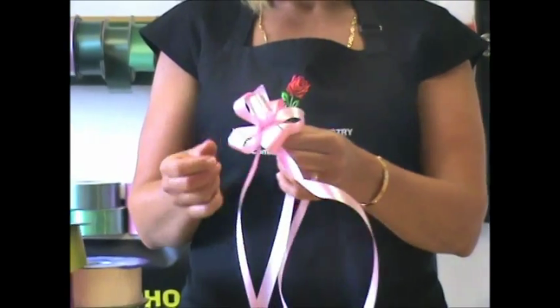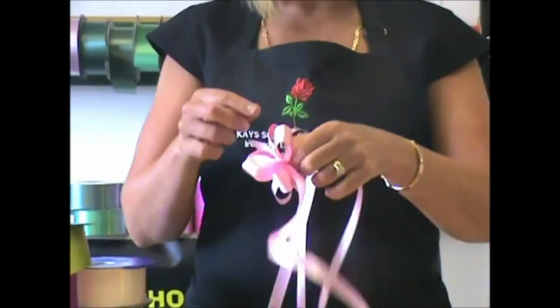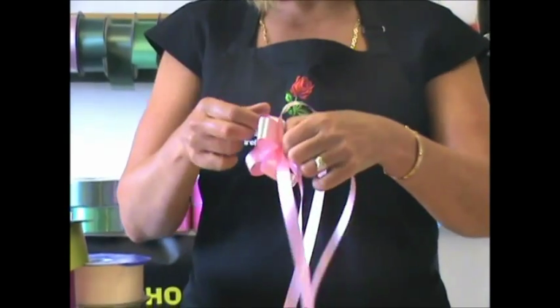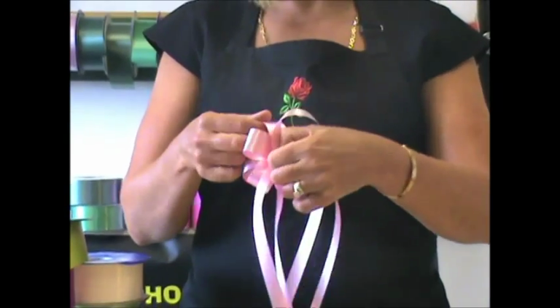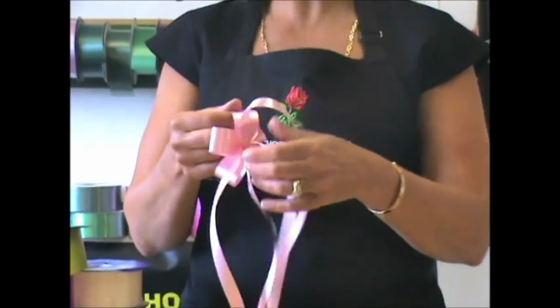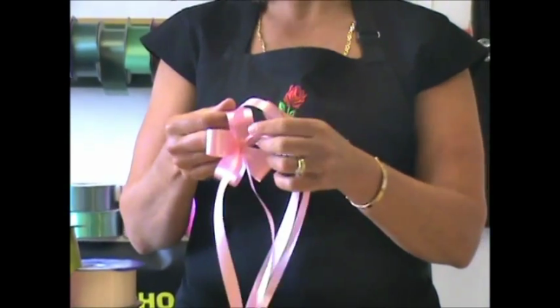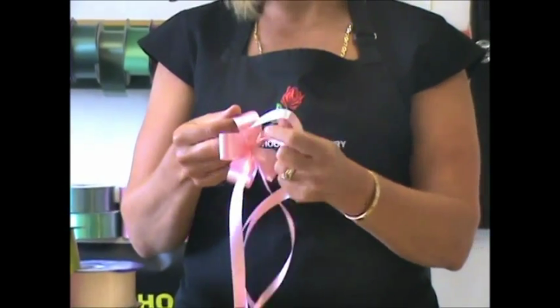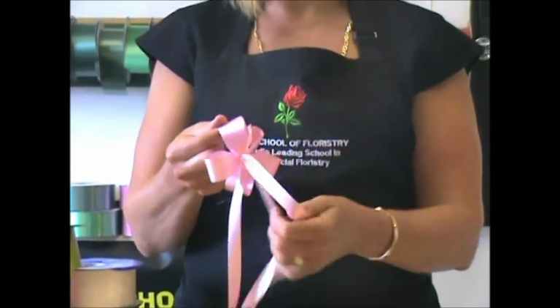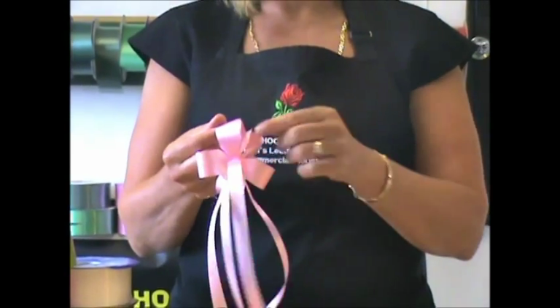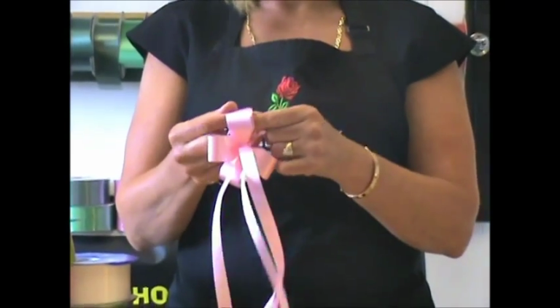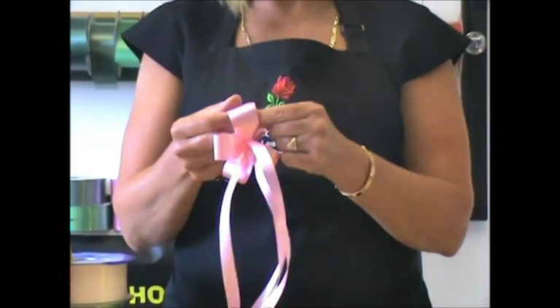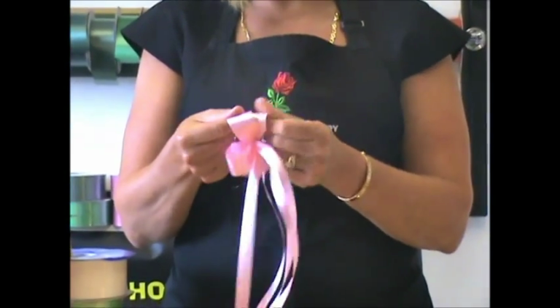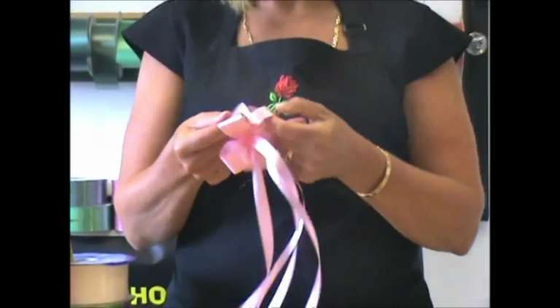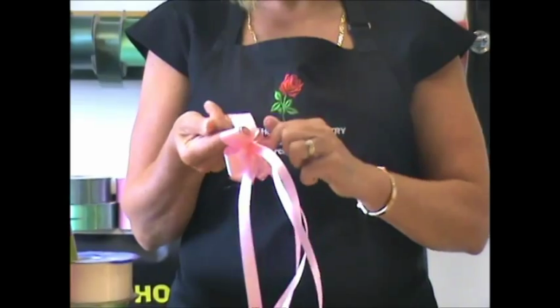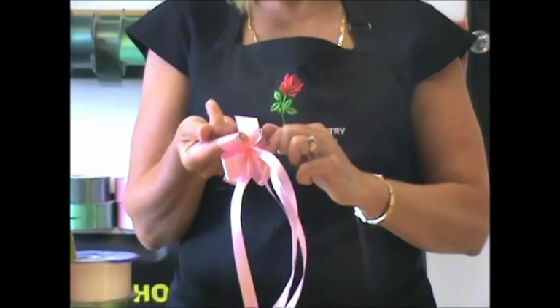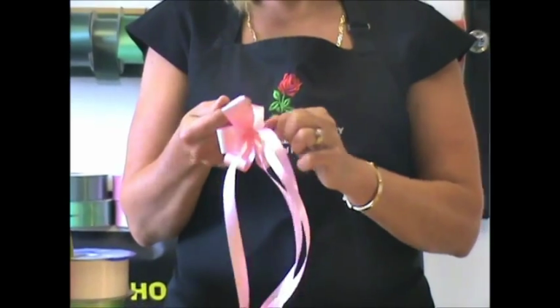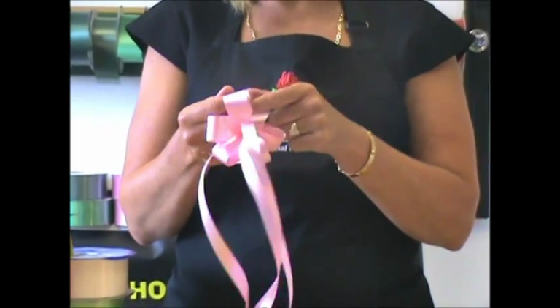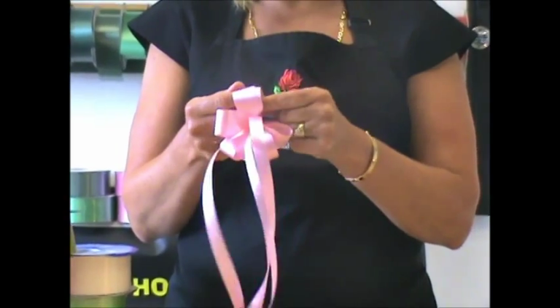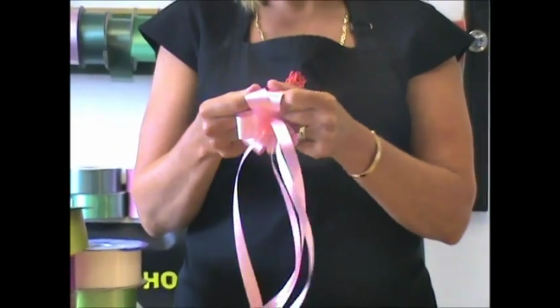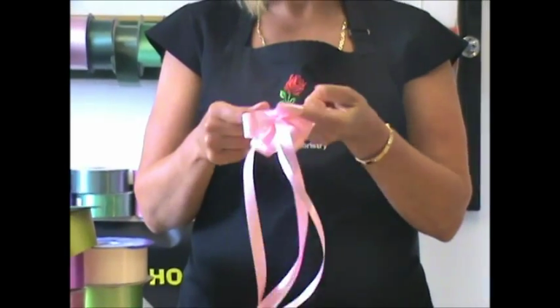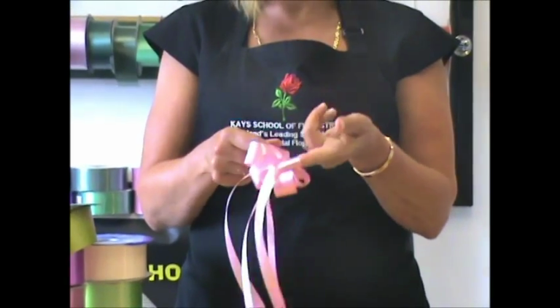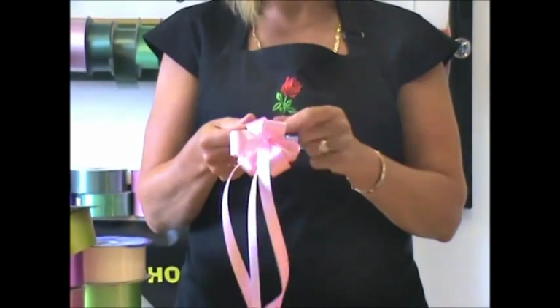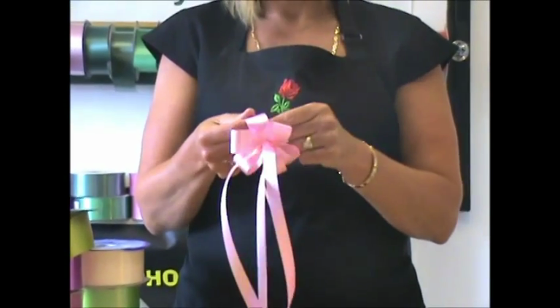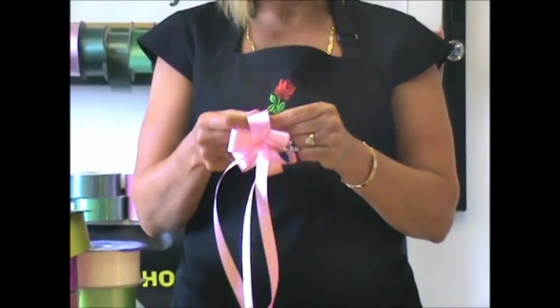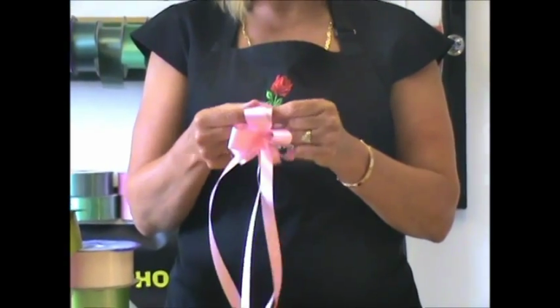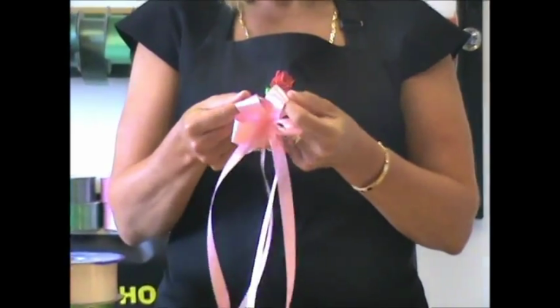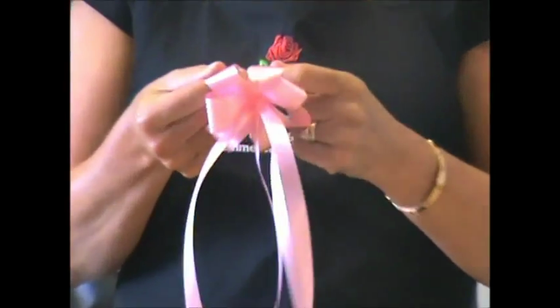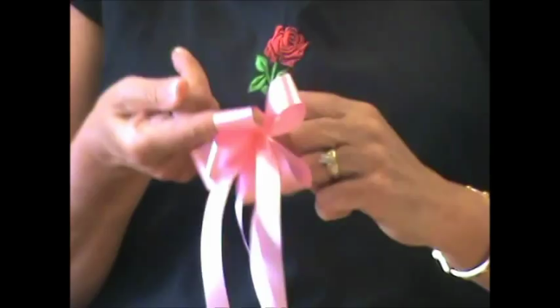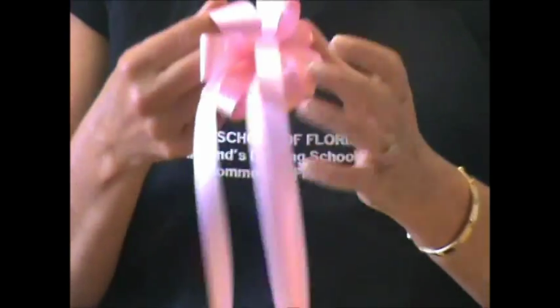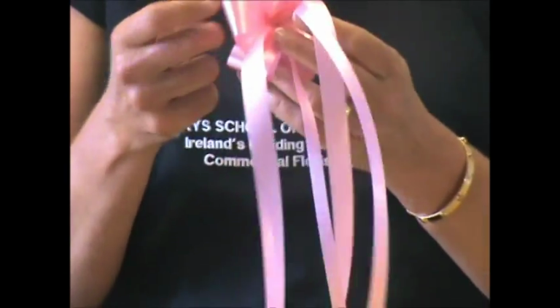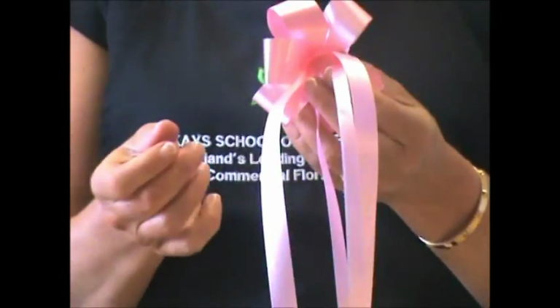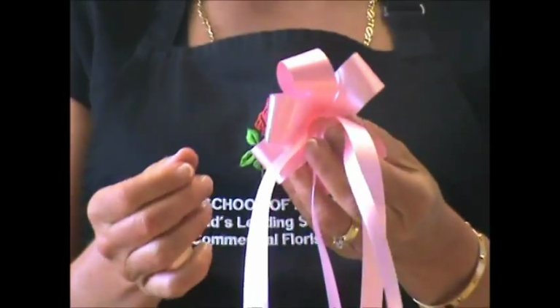Now repeat the process on the opposite side. So the inside loop, twist it to me; inside loop, twist it to you; inside loop, twist it to me — until they're all pulled out.